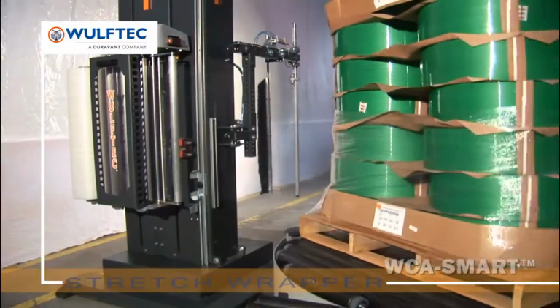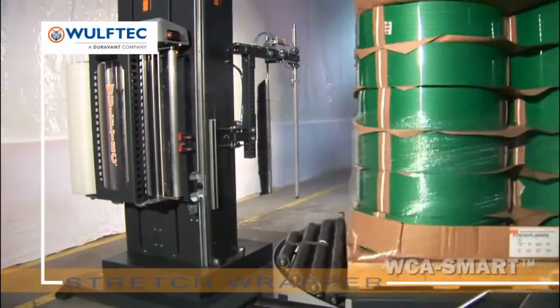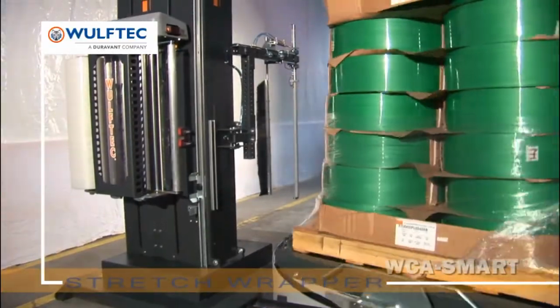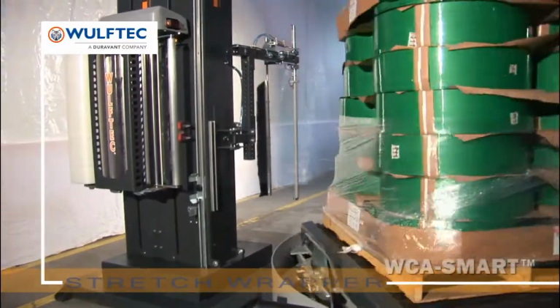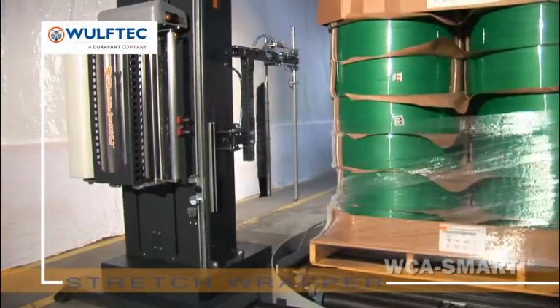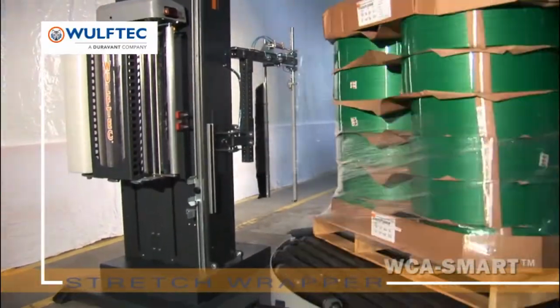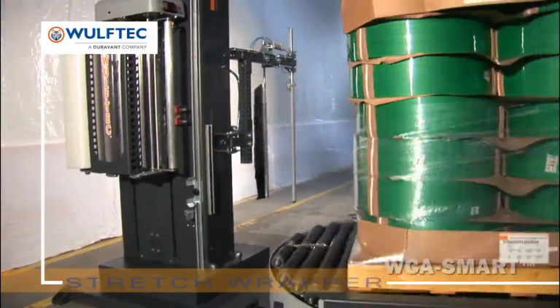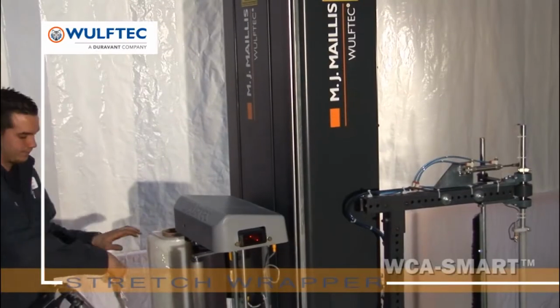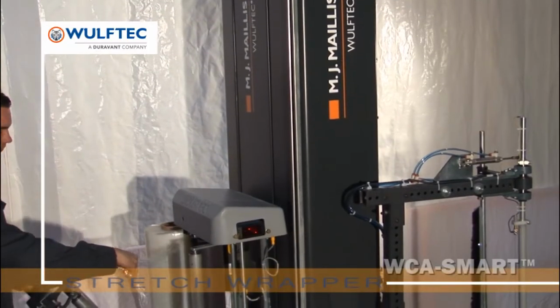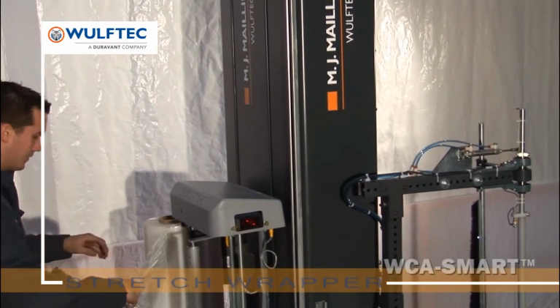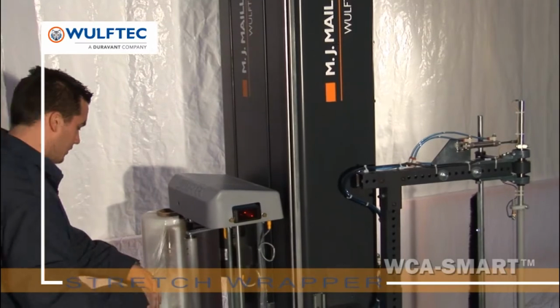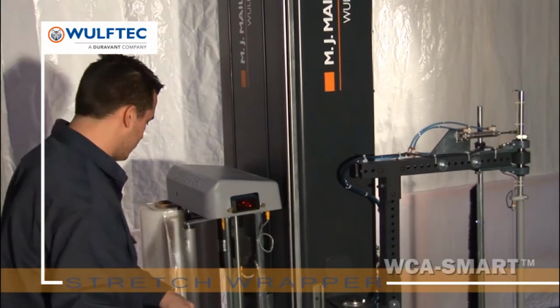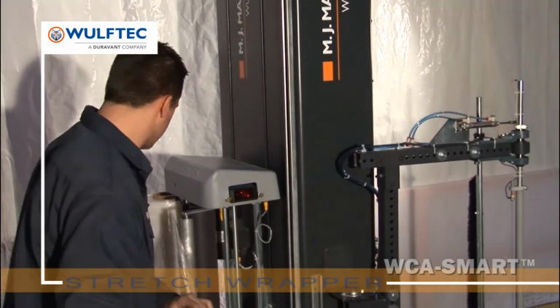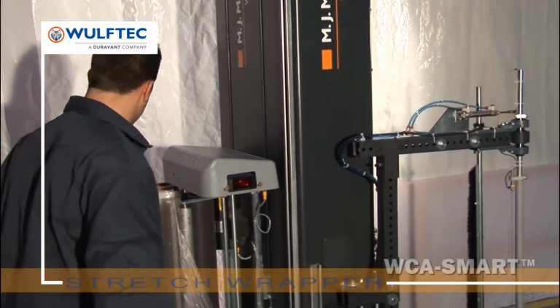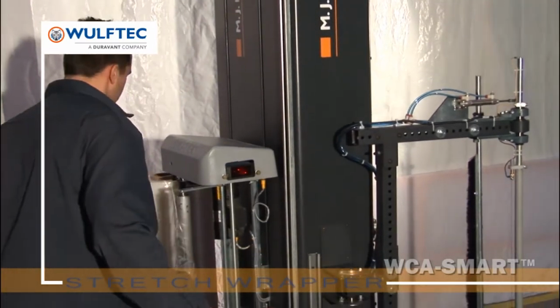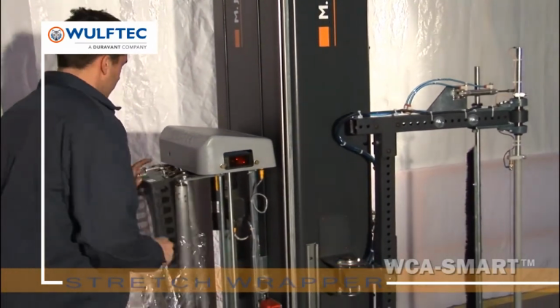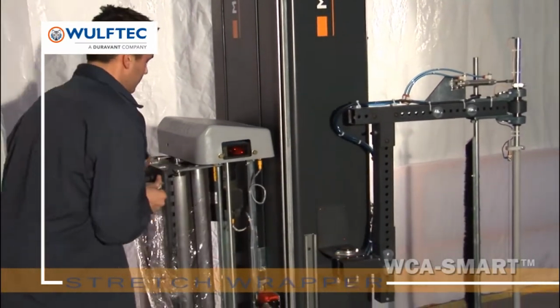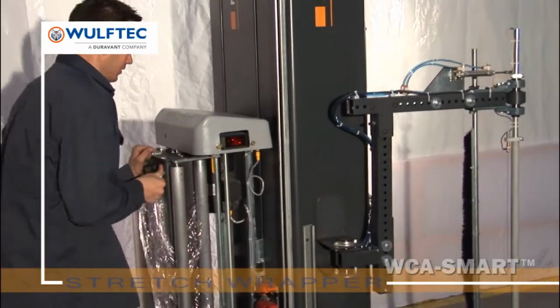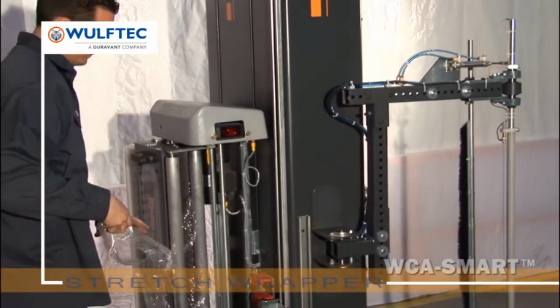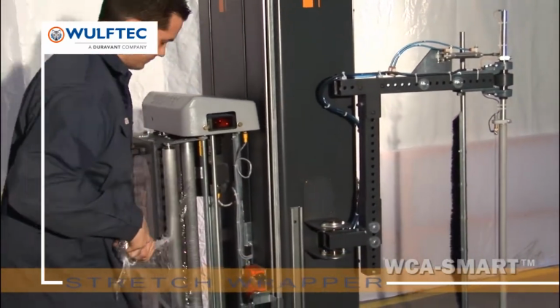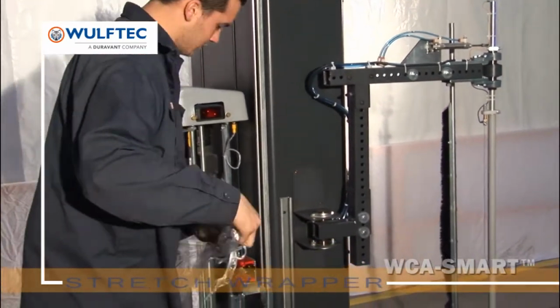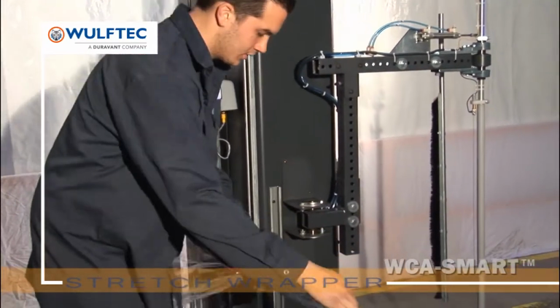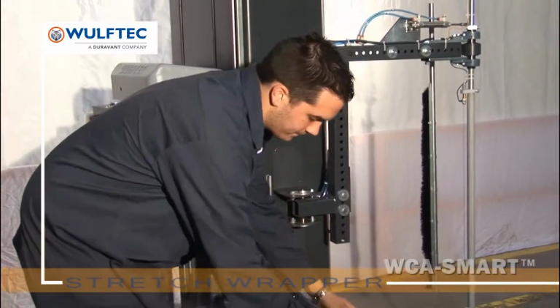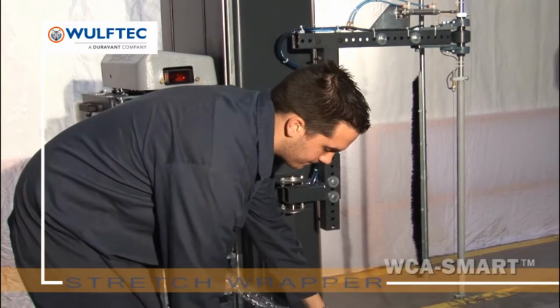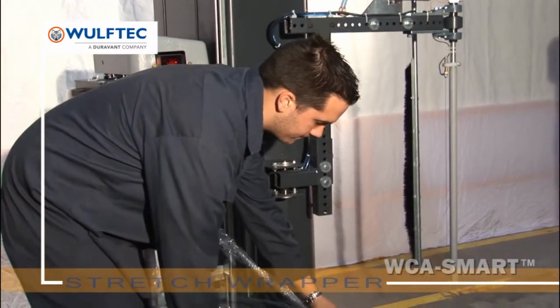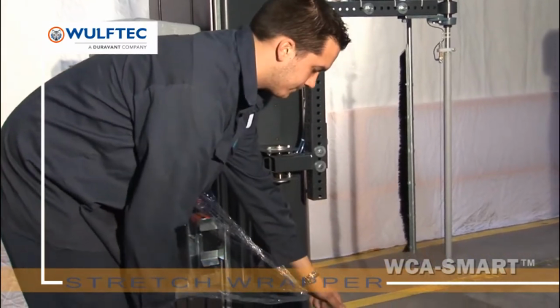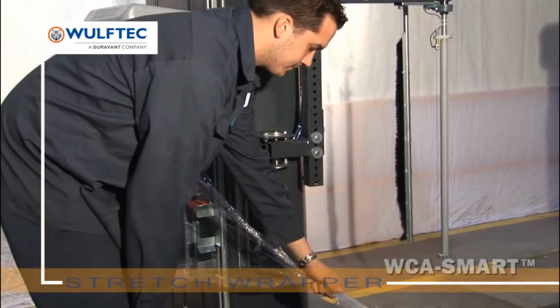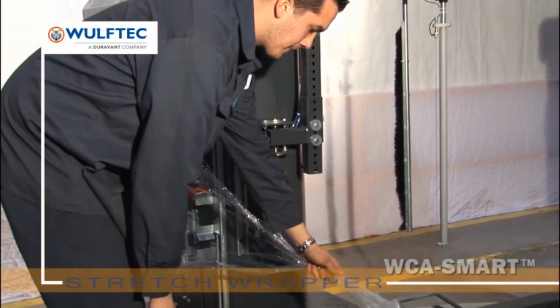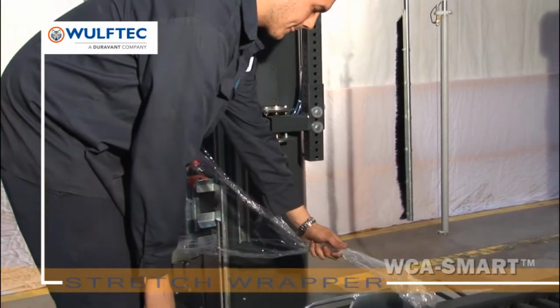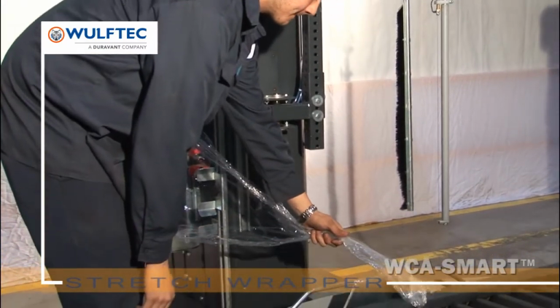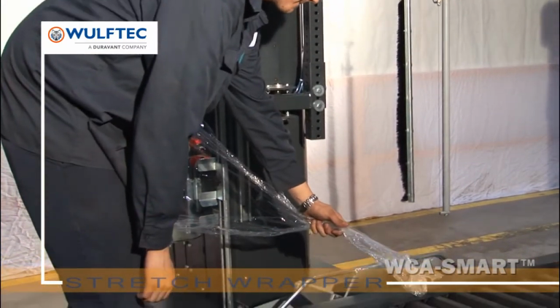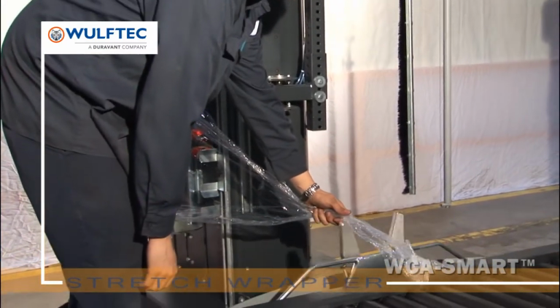The no-thread powered pre-stretched film delivery system was designed with safety in mind and to reduce wrap cost per load. No film threading is required, and a Lexan cover eliminates the operator's ability to reach the rollers when the gate is closed.